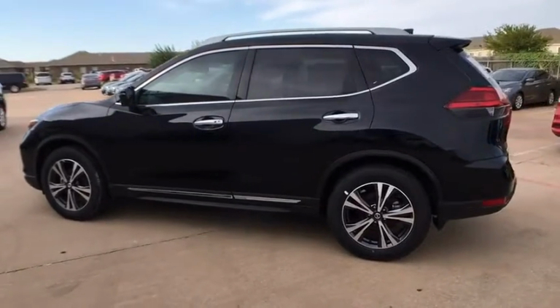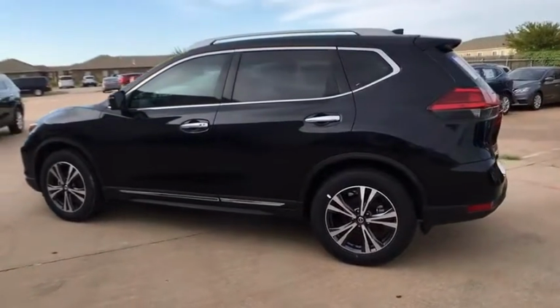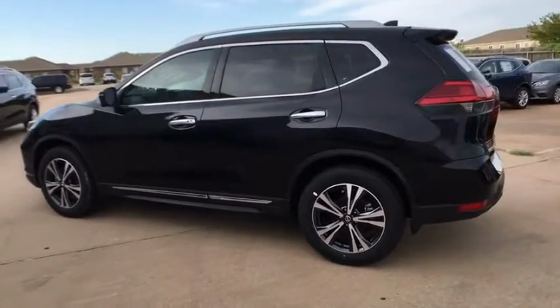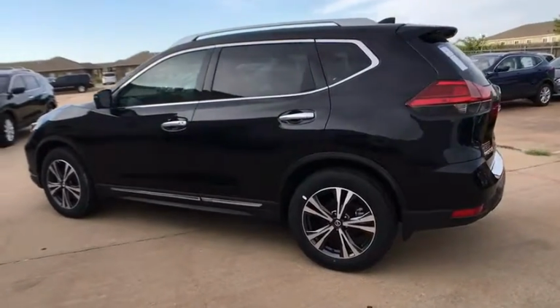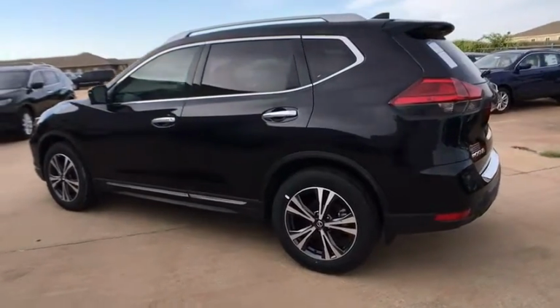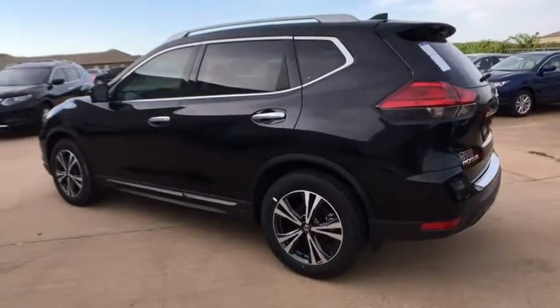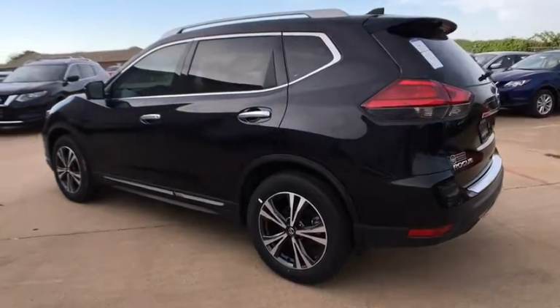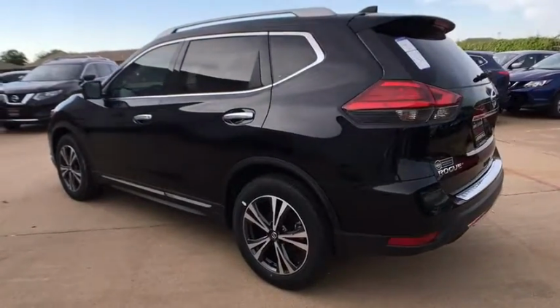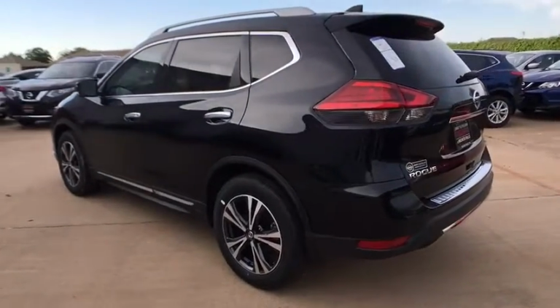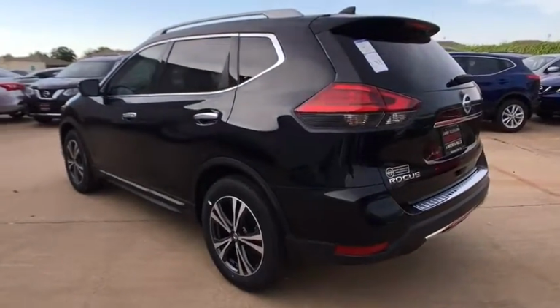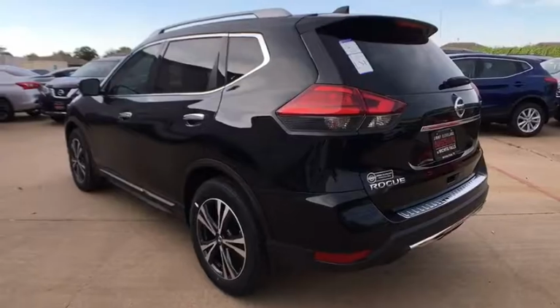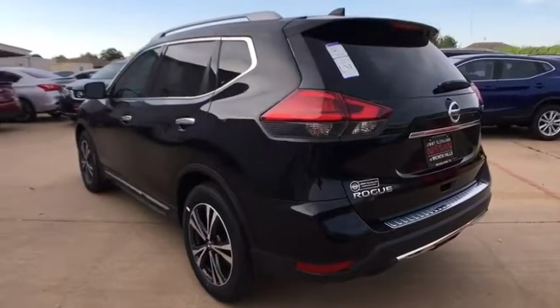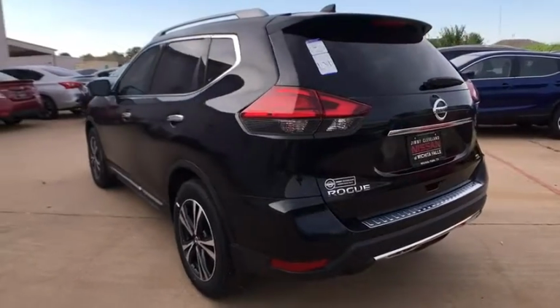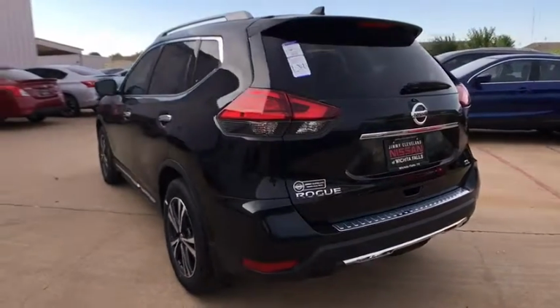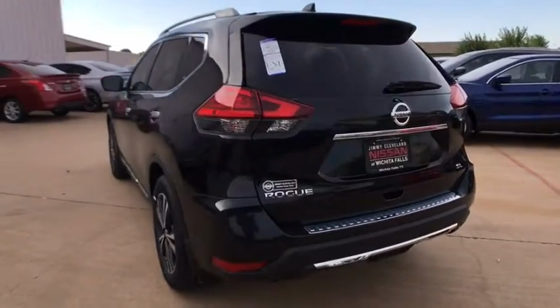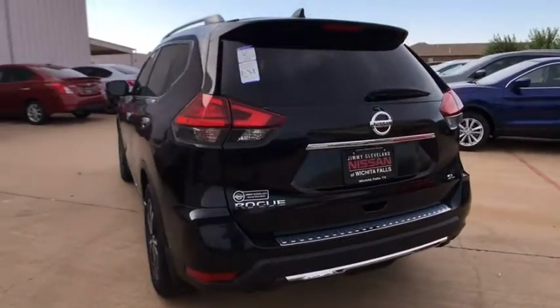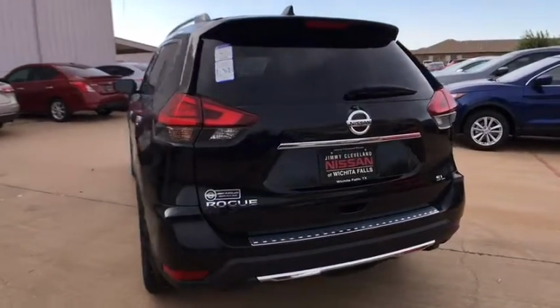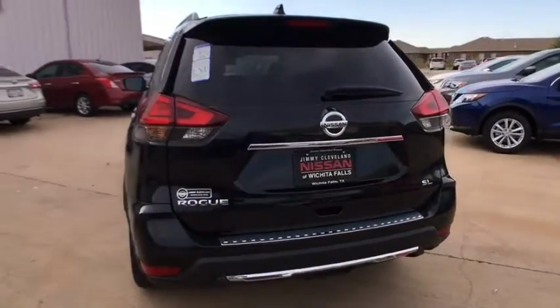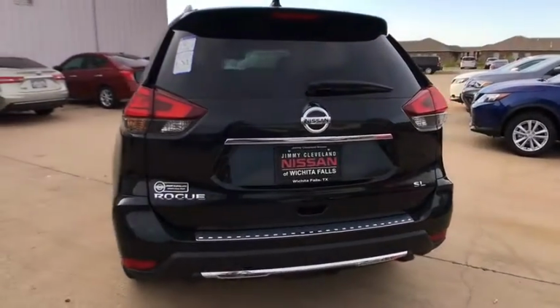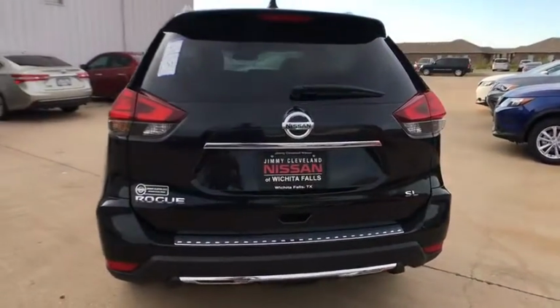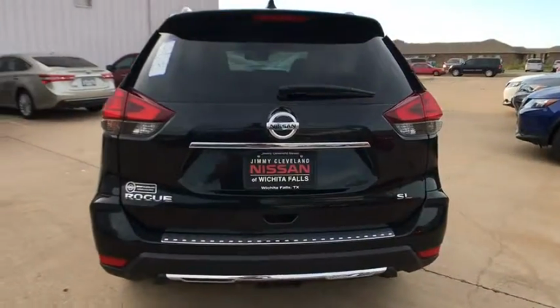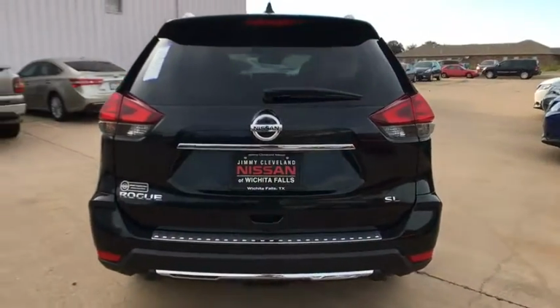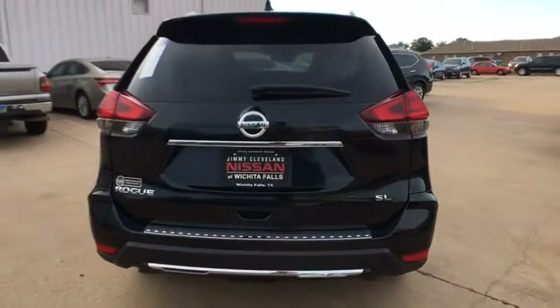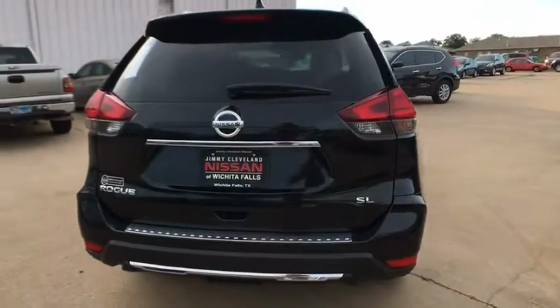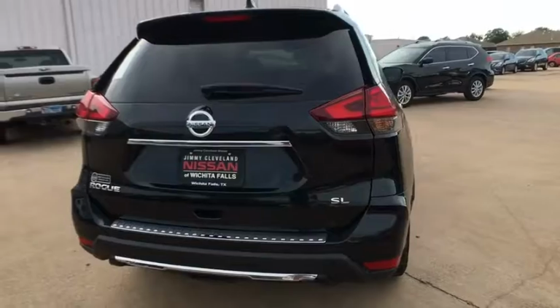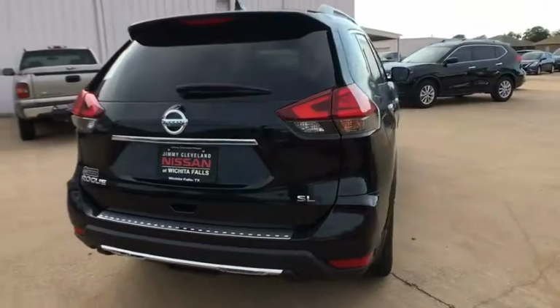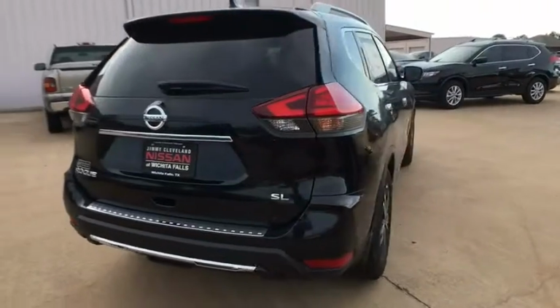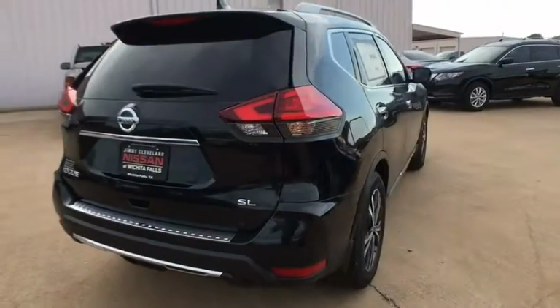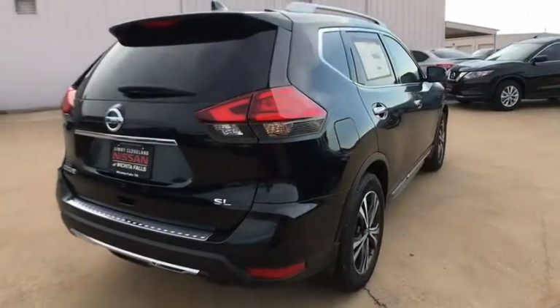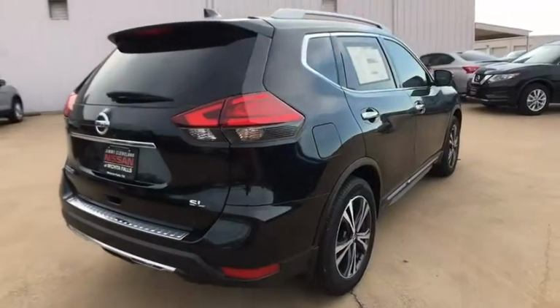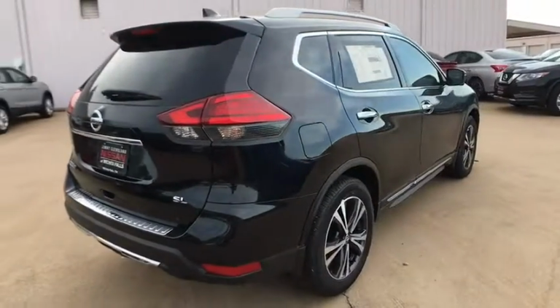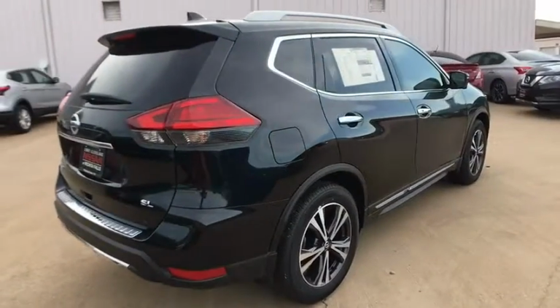This vehicle has less than 100 miles. Here are some of this vehicle's great options: keyless entry, Bluetooth, front-wheel drive, fog light, trip computer, clock, mp3 player.